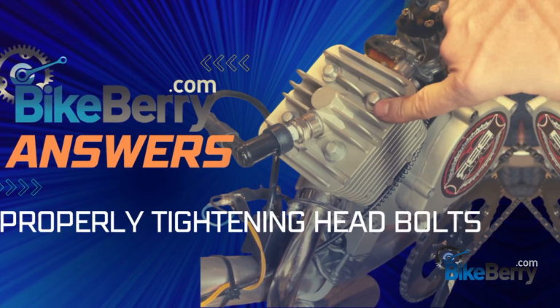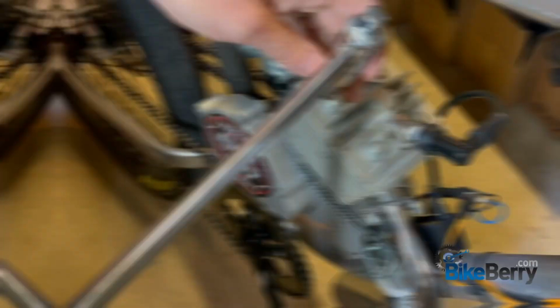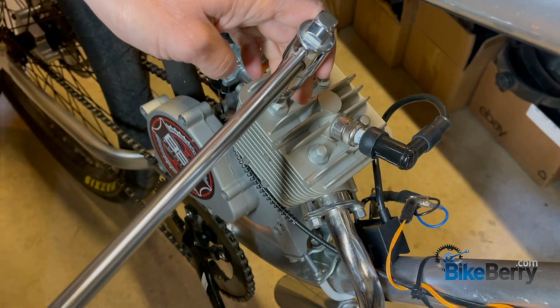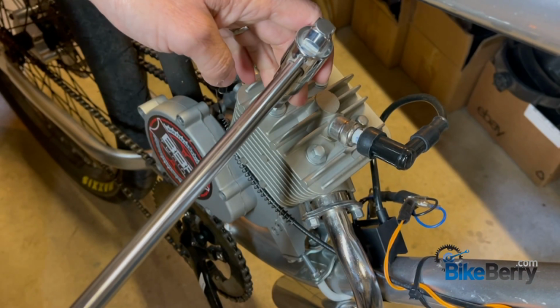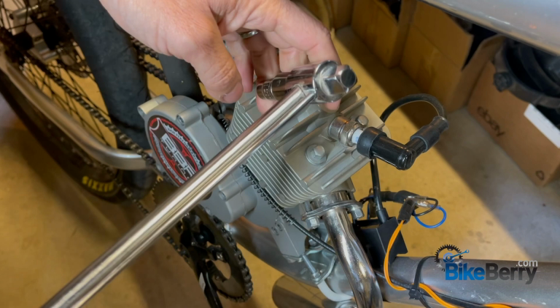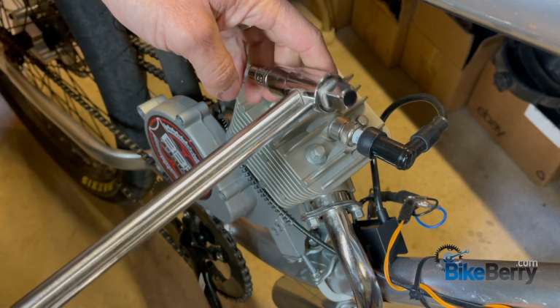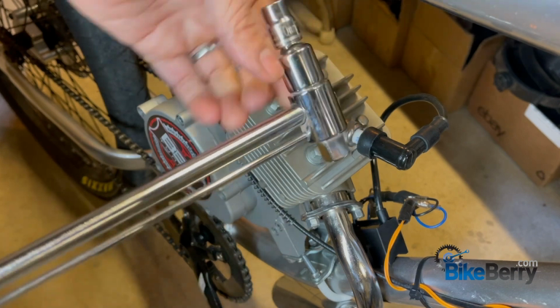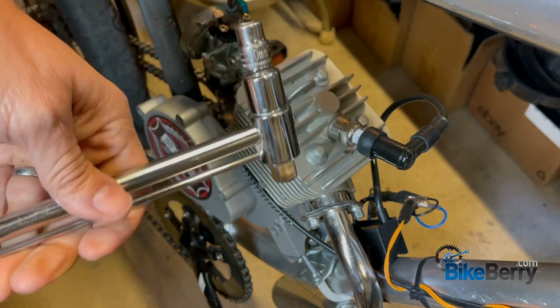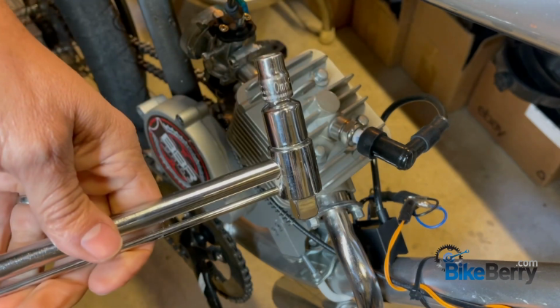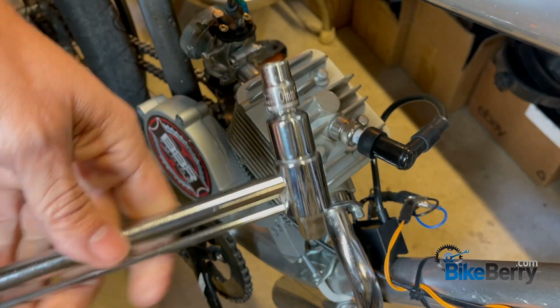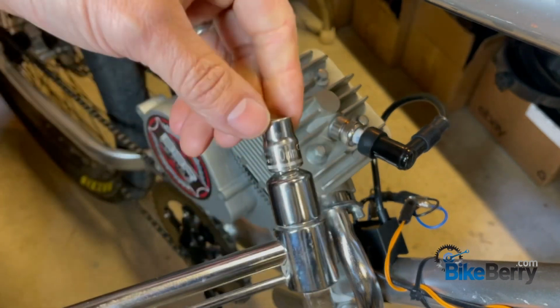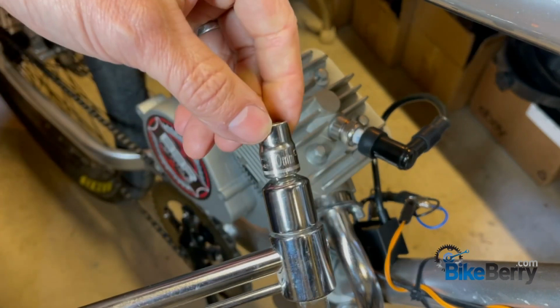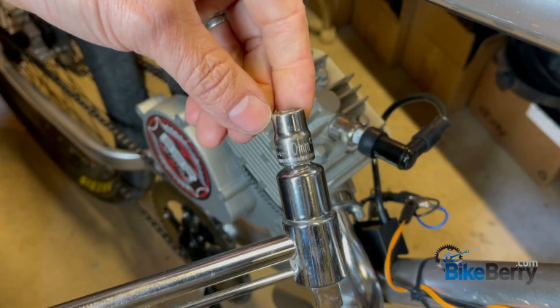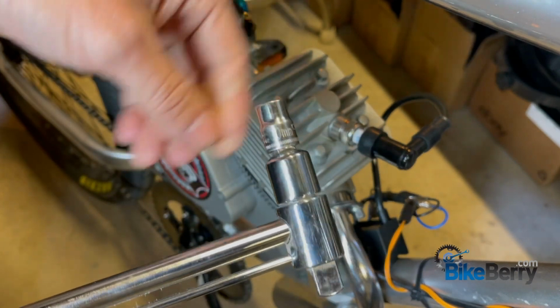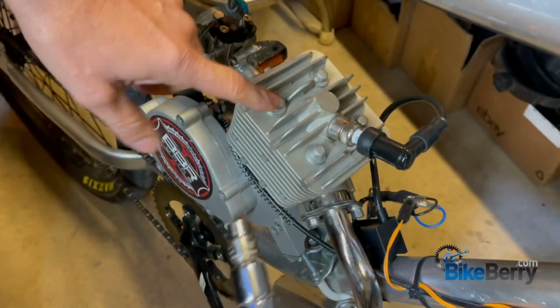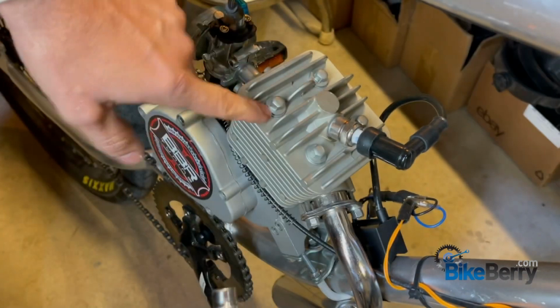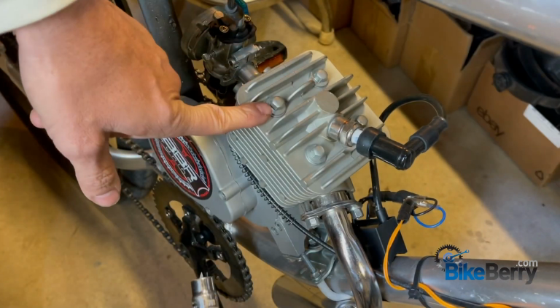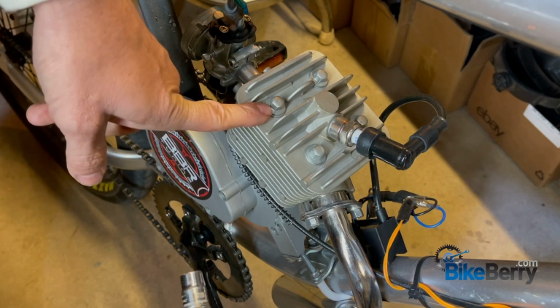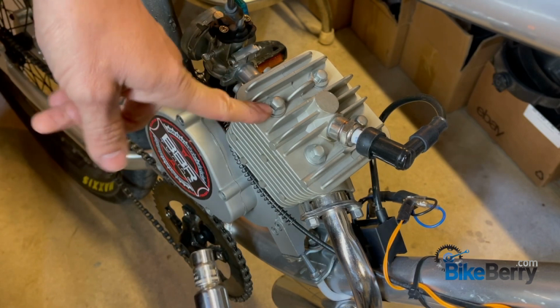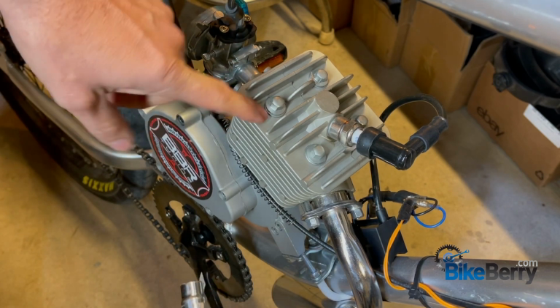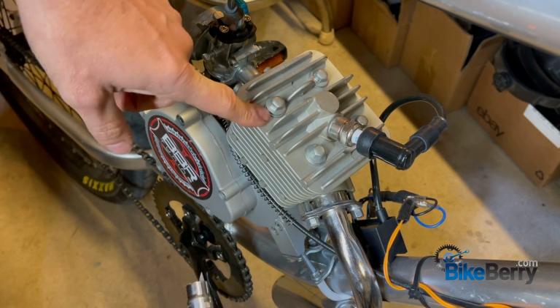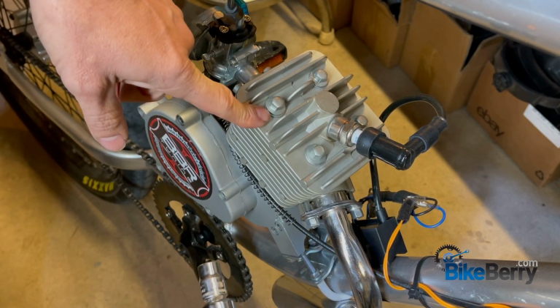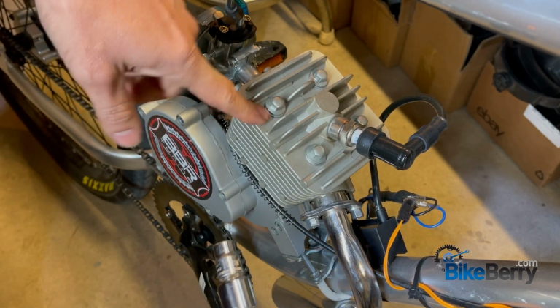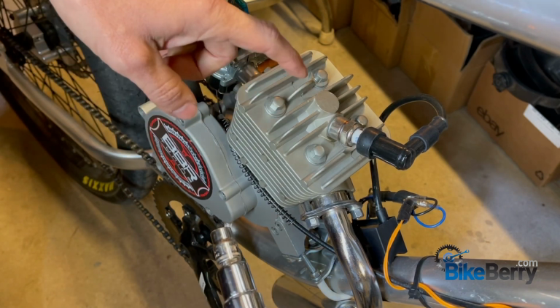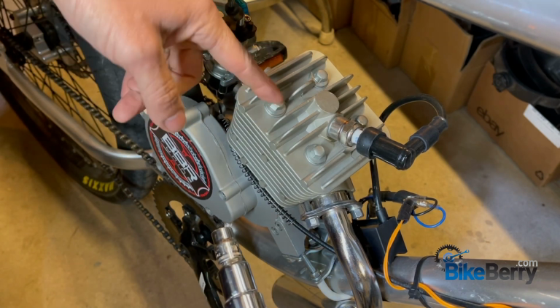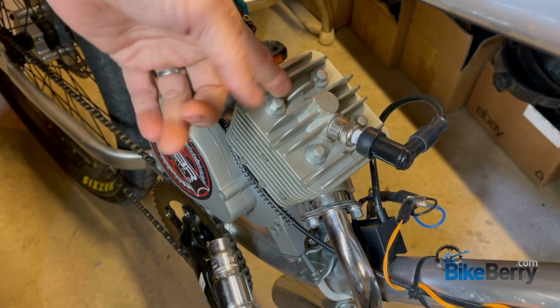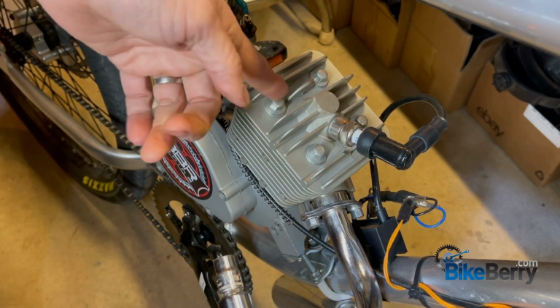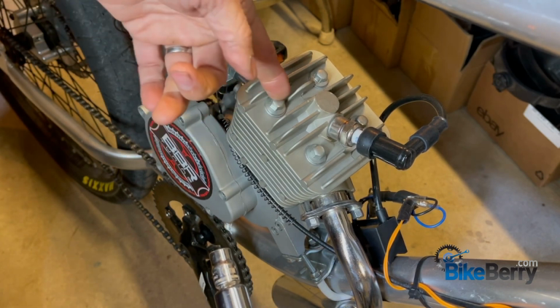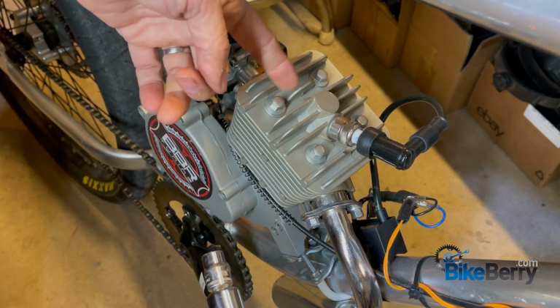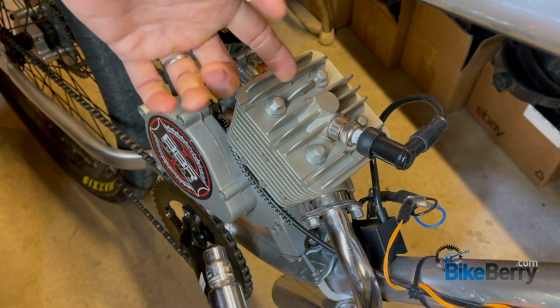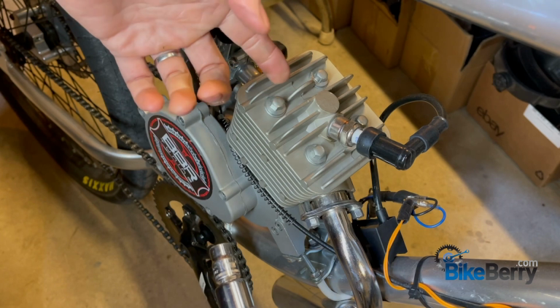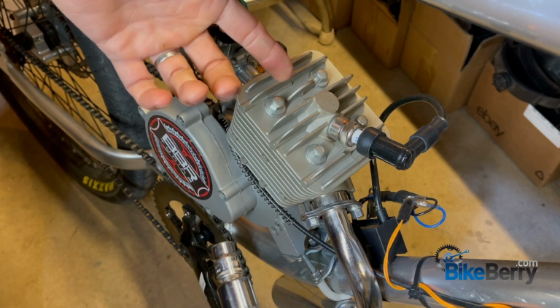How much torque do I apply on my head bolts? This is a 10 millimeter socket for these head bolts on the 80/100cc engine. A general rule of thumb: I like to do 10 pounds of torque on all the bolts.